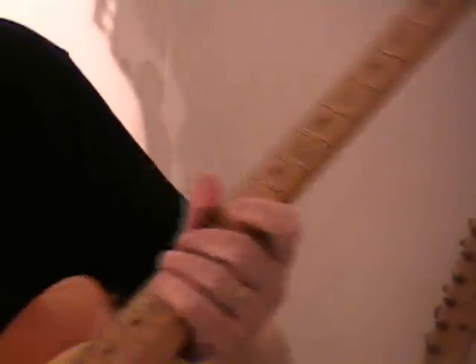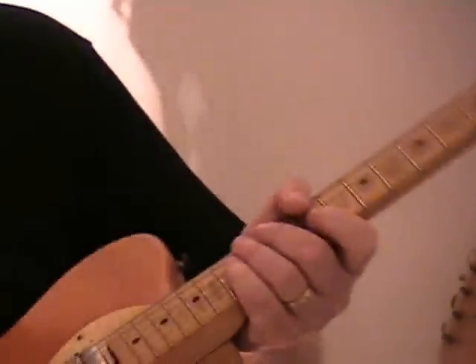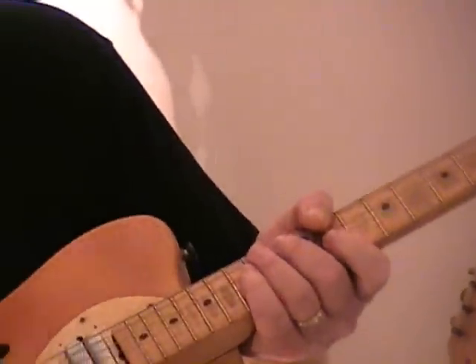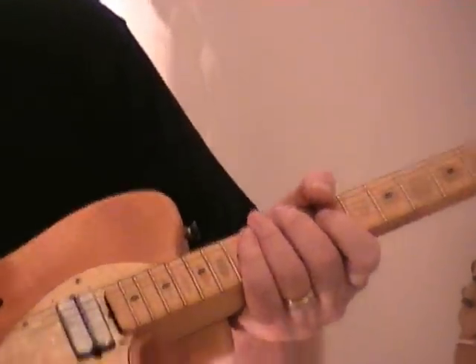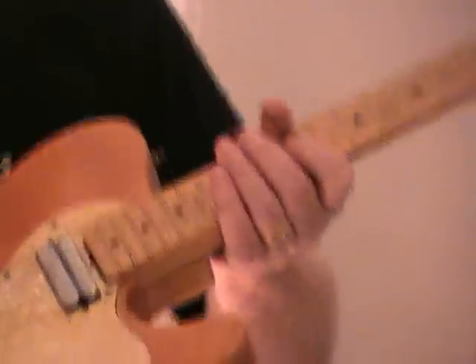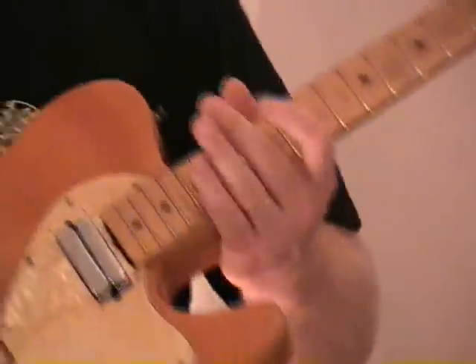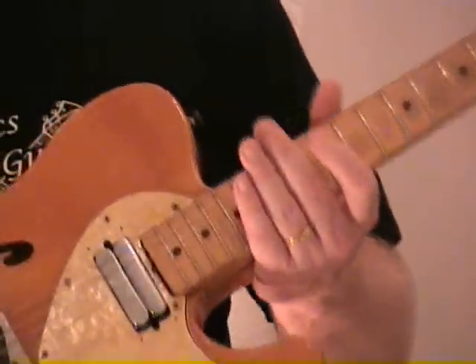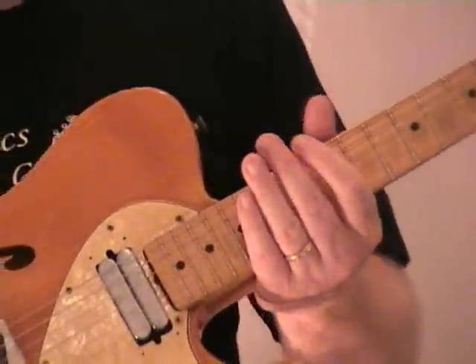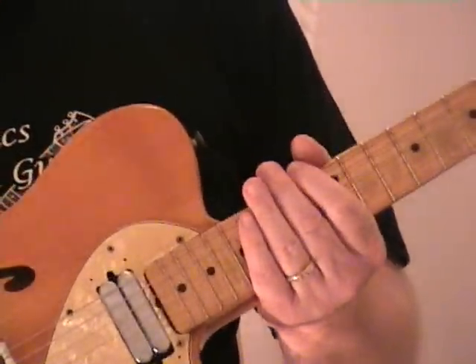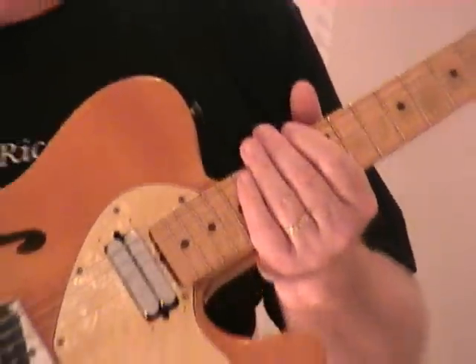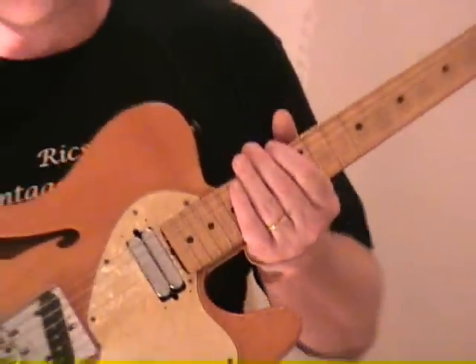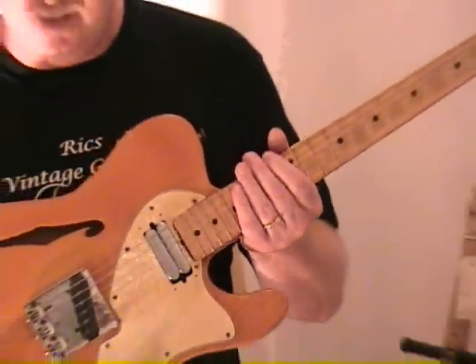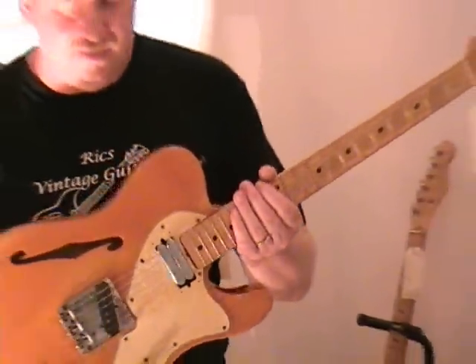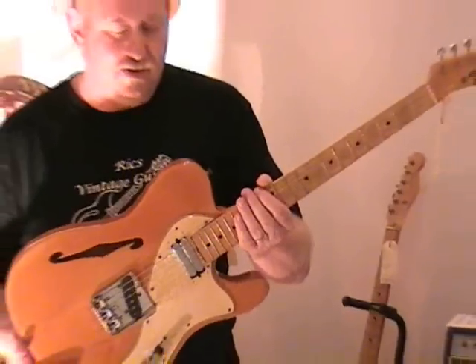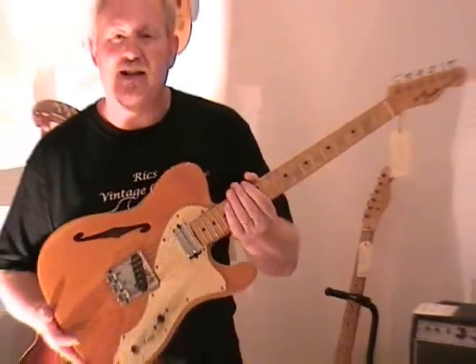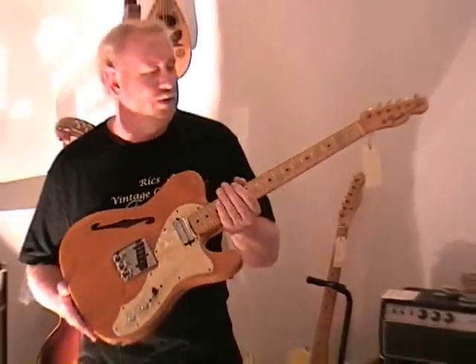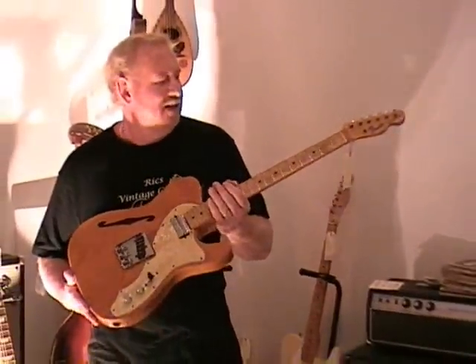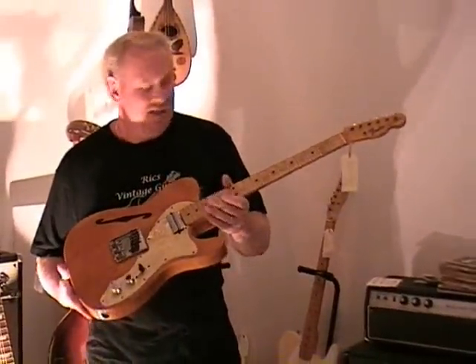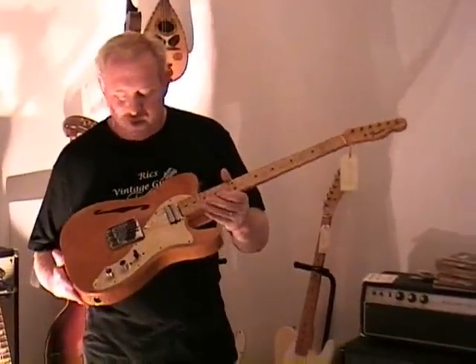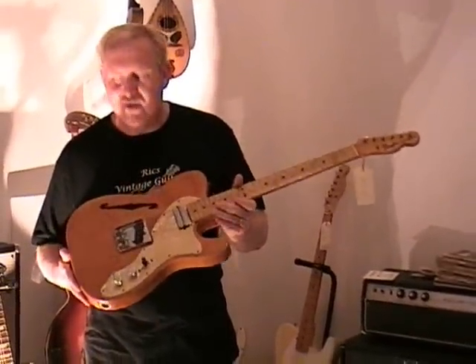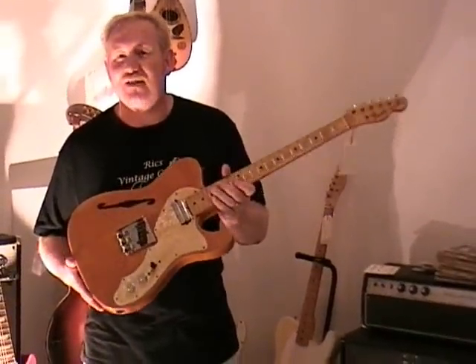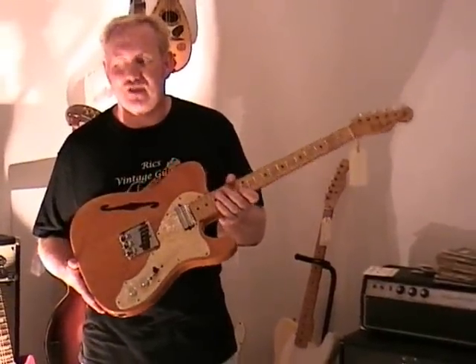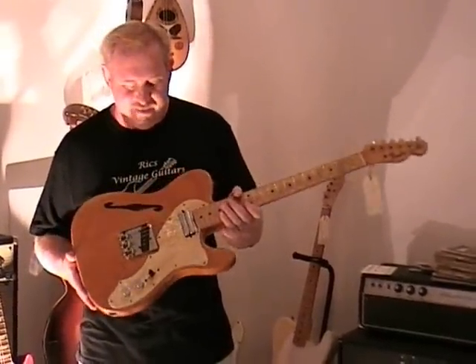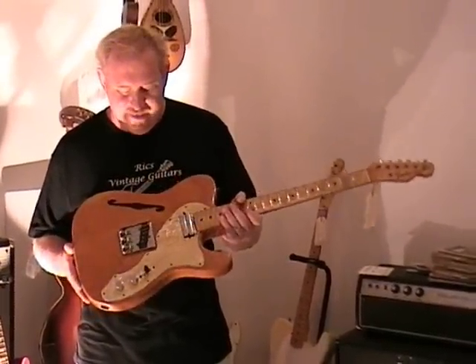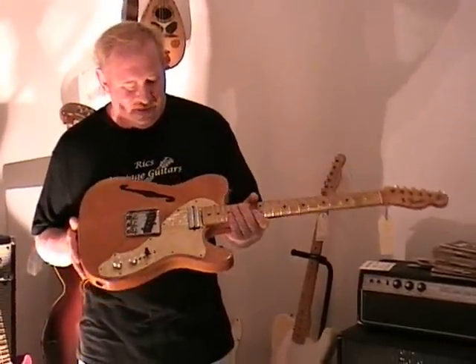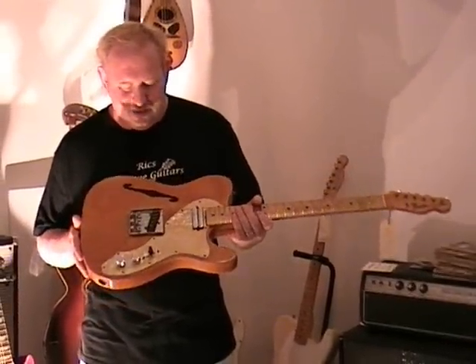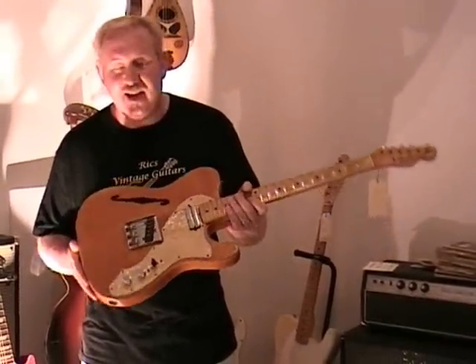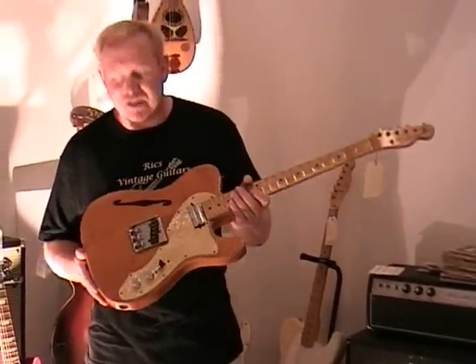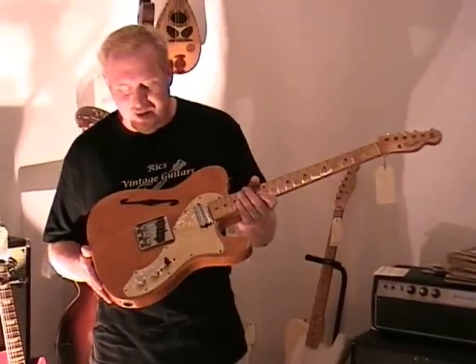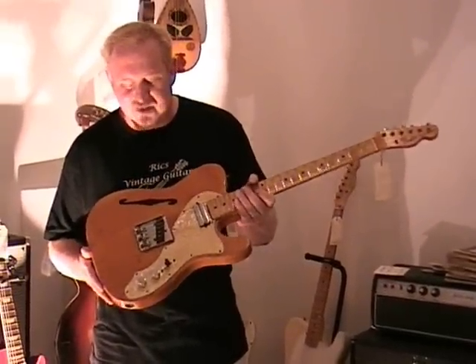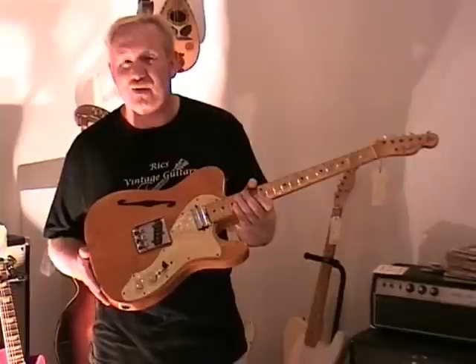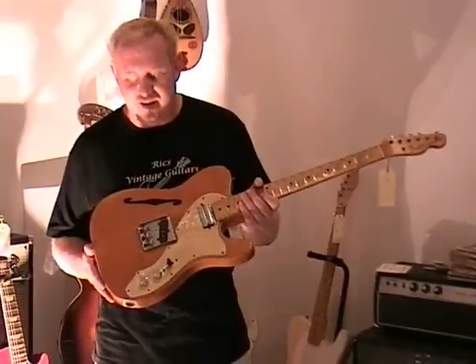So if you're looking for a really great playing, light guitar and a utility guitar — not necessarily a collectible — this would probably suit you right down to the ground. At just a tad over six pounds, it's very, very light.